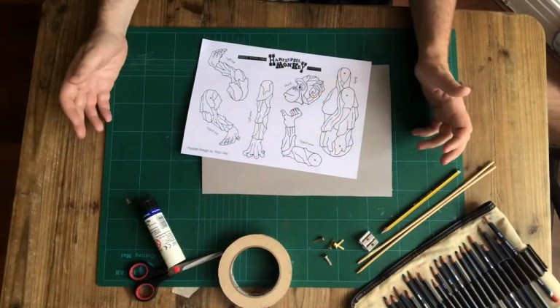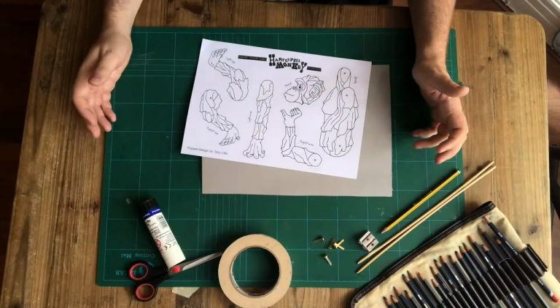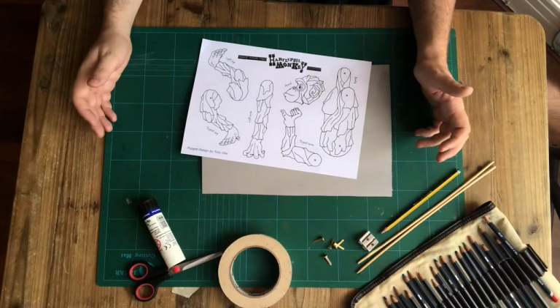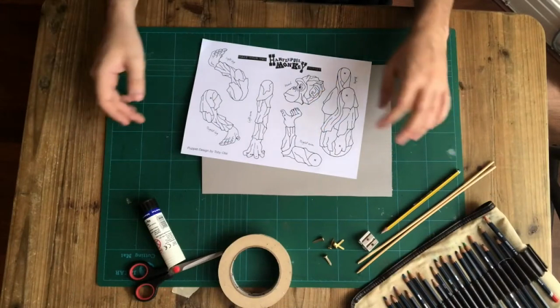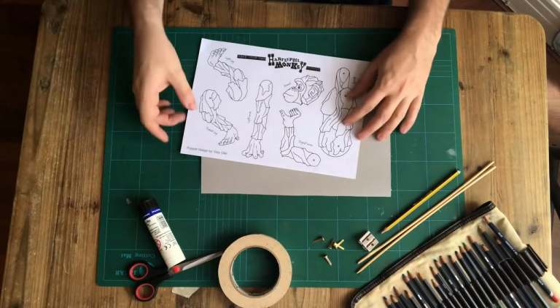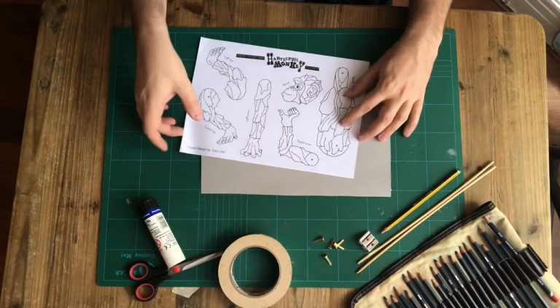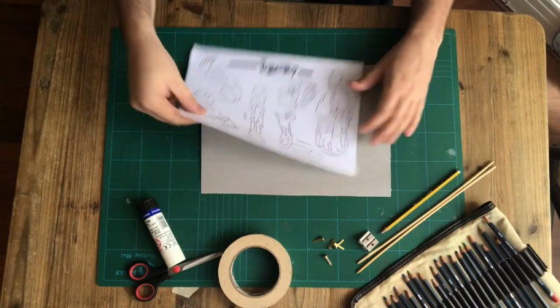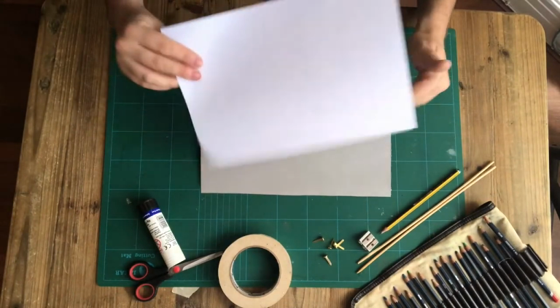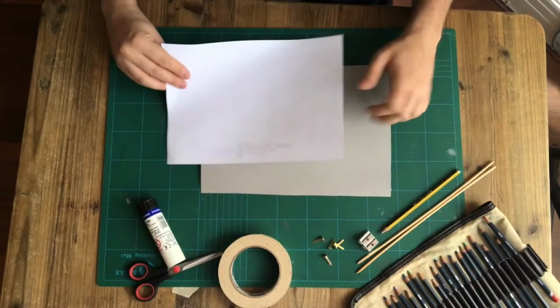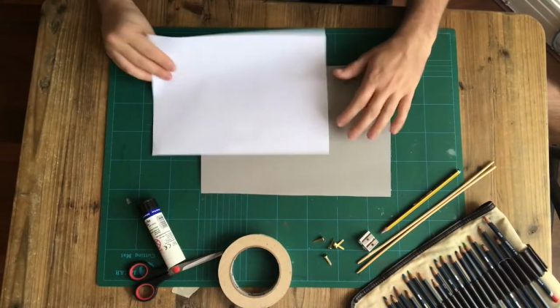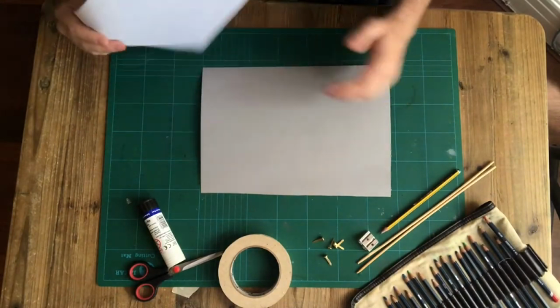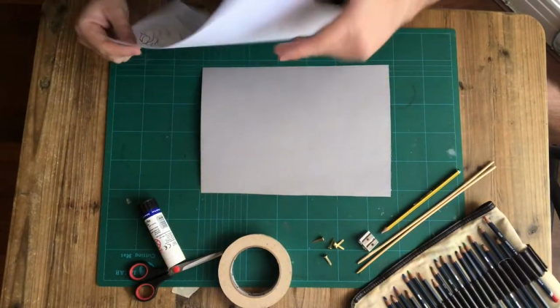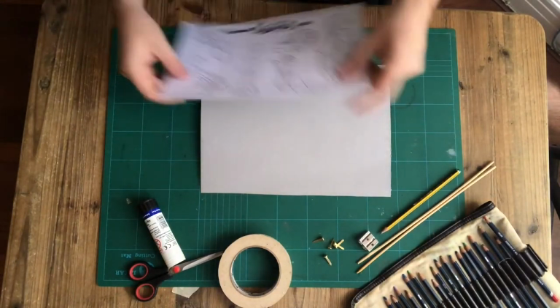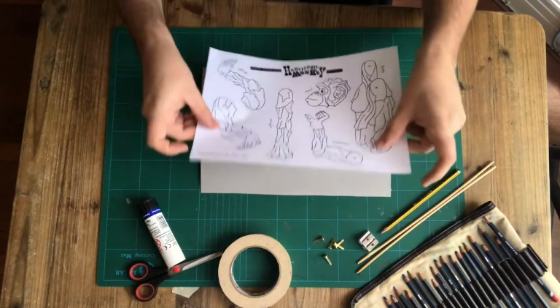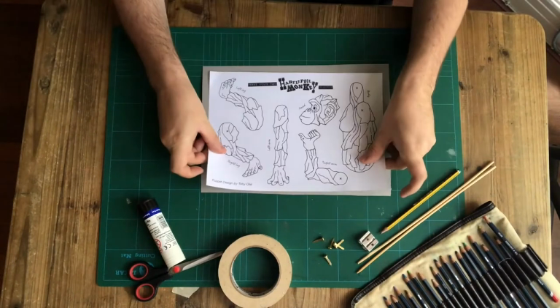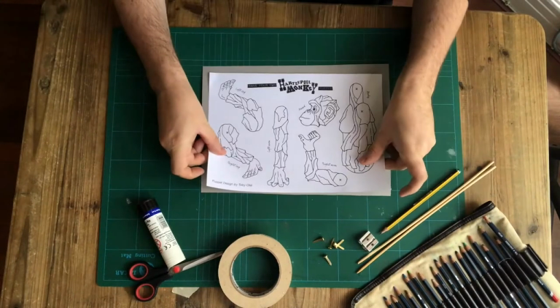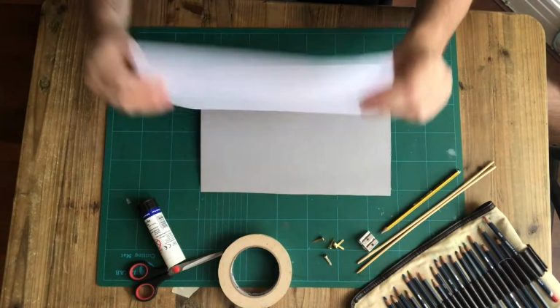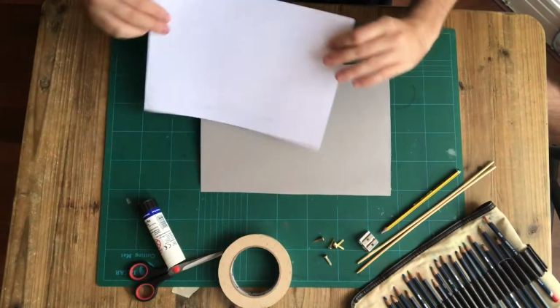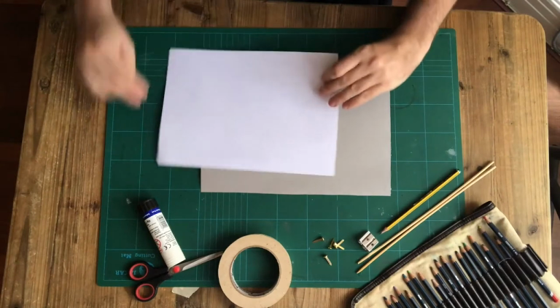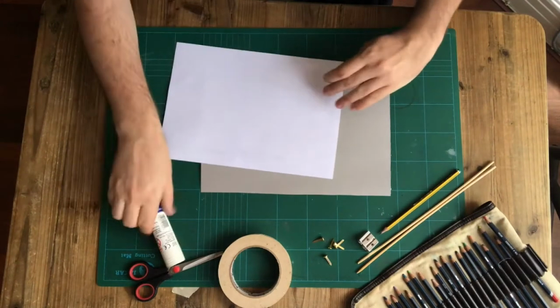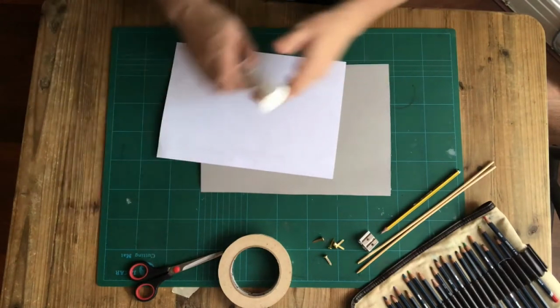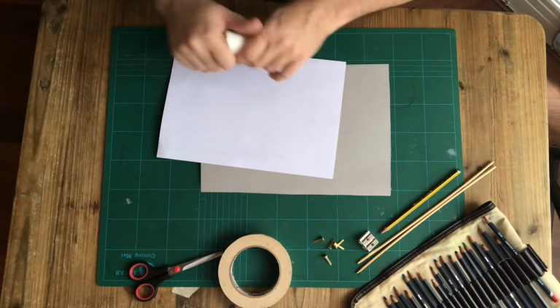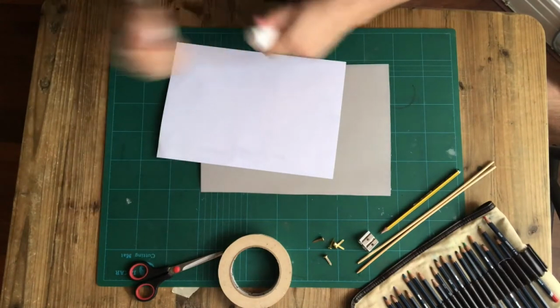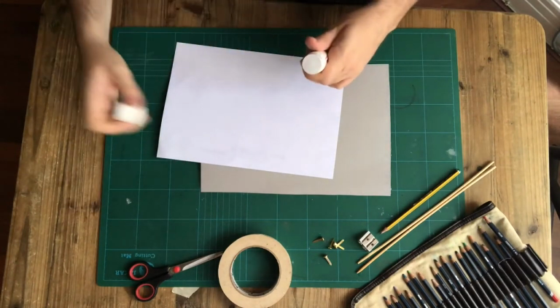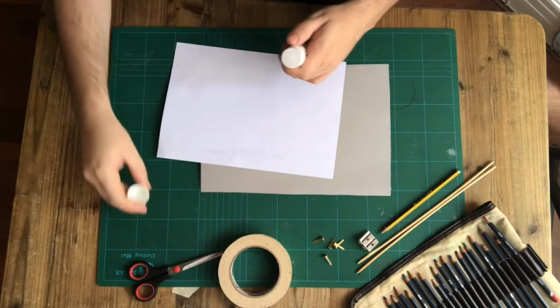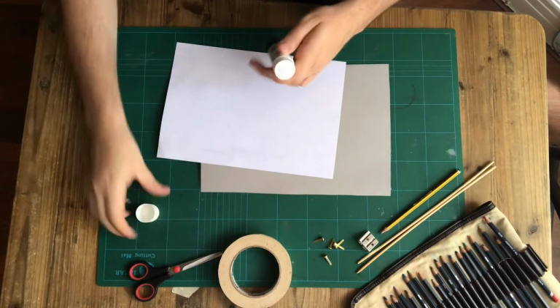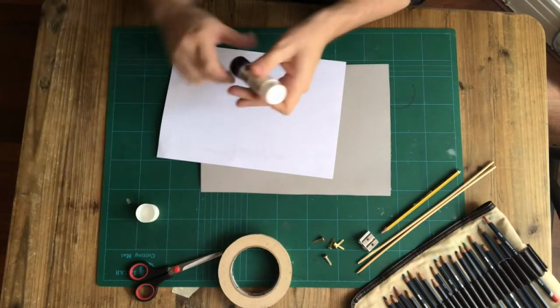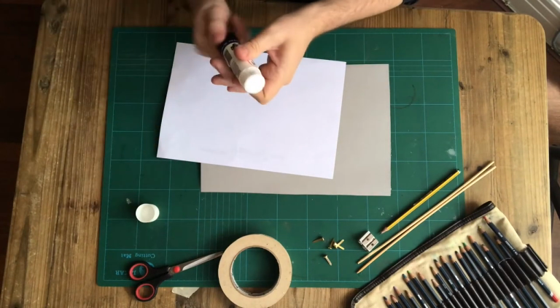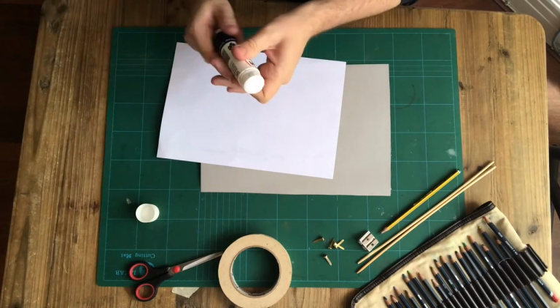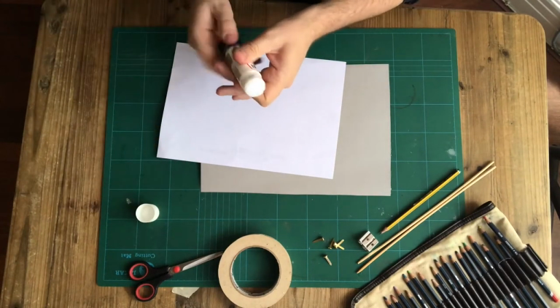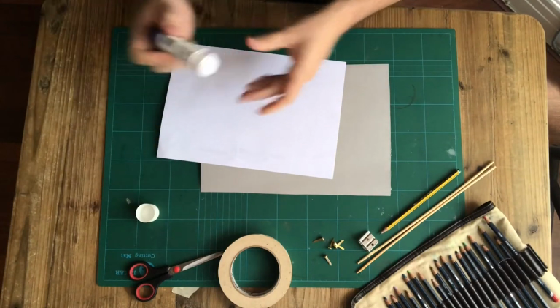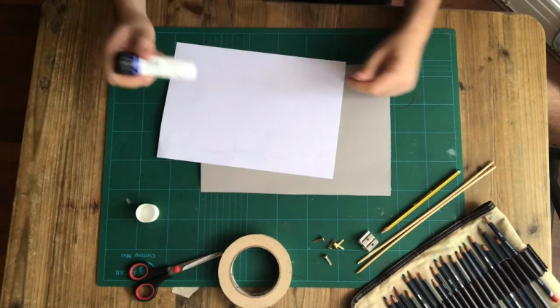So the first step is to take your template and glue it down onto the cardboard. Start by gluing onto the back of your bit of paper.